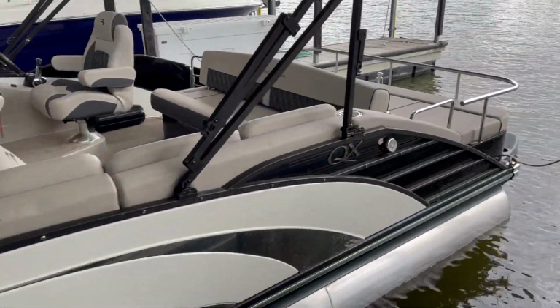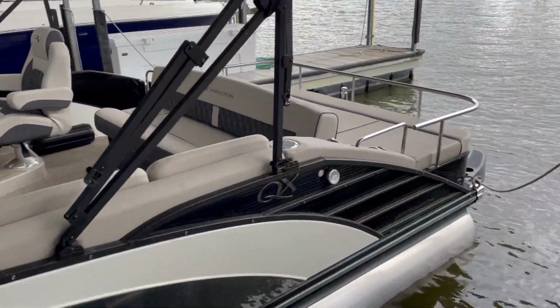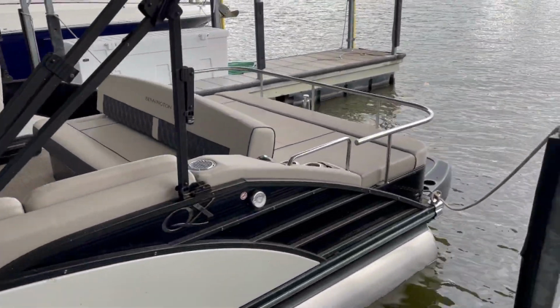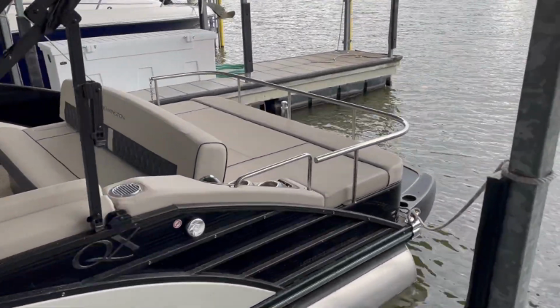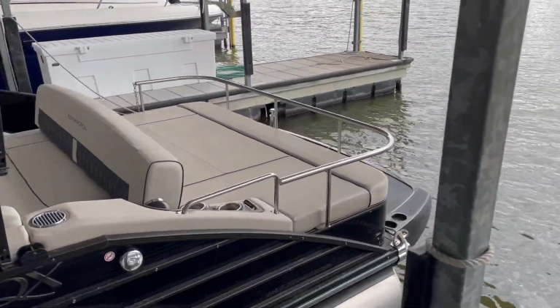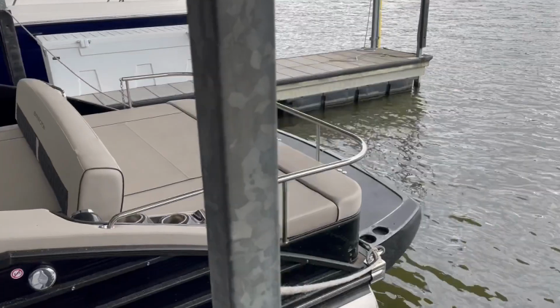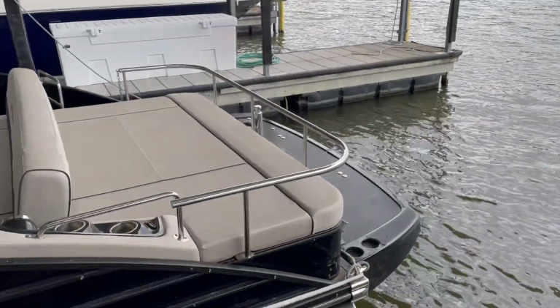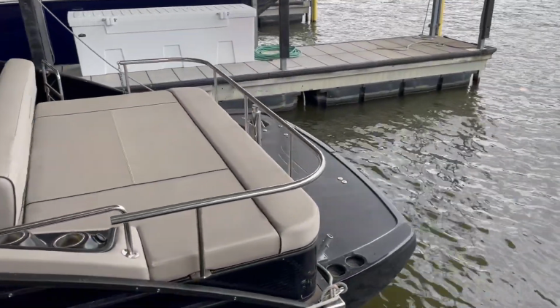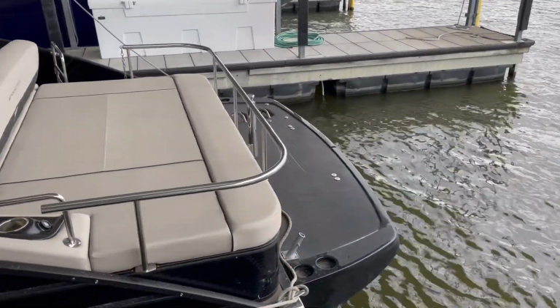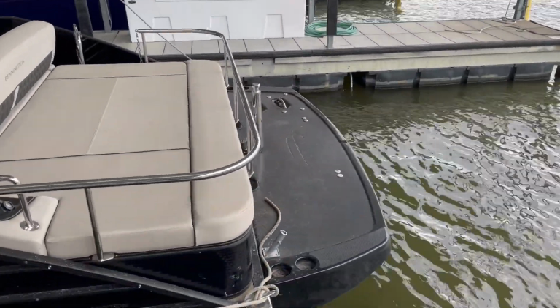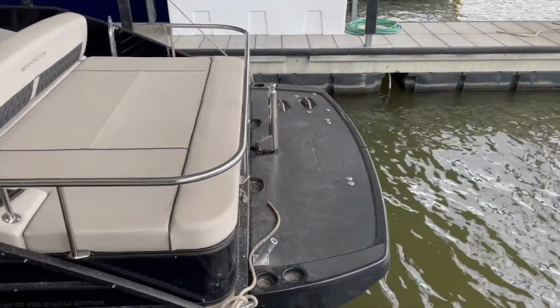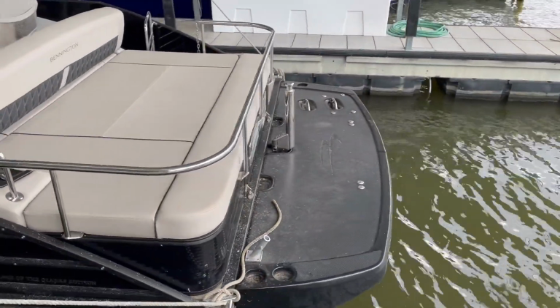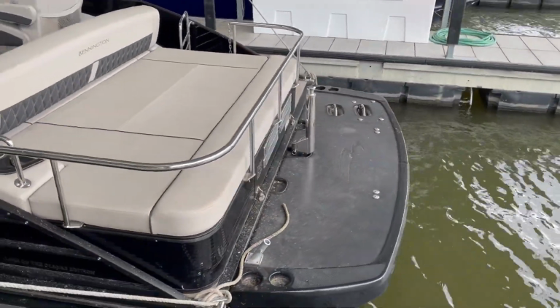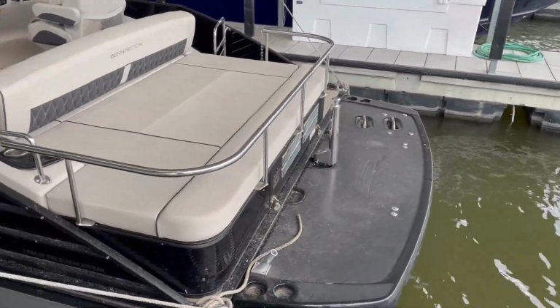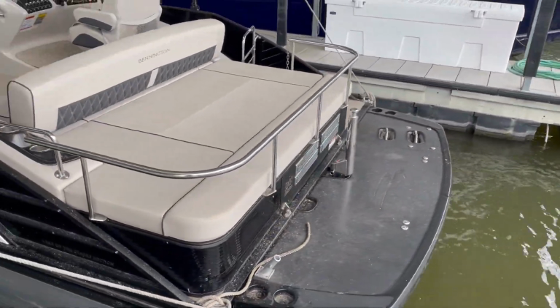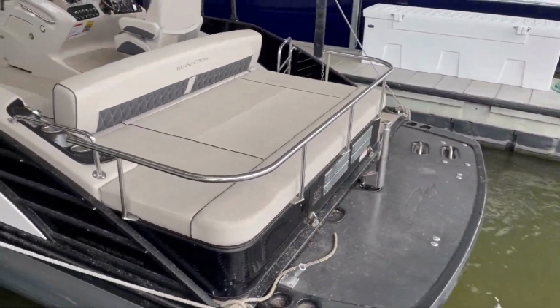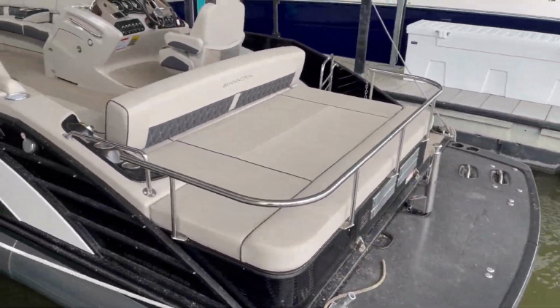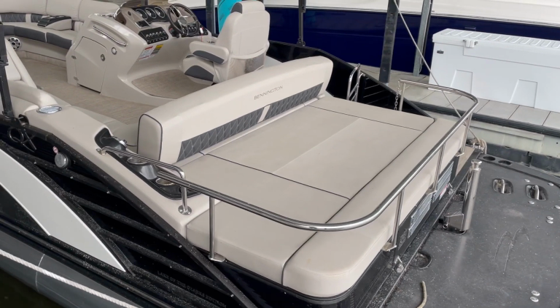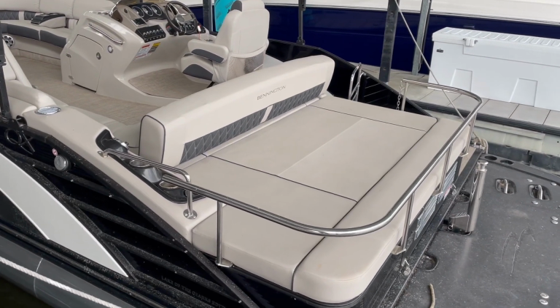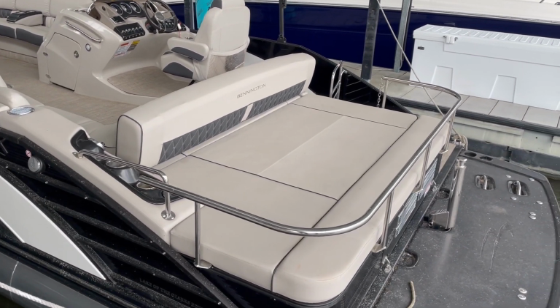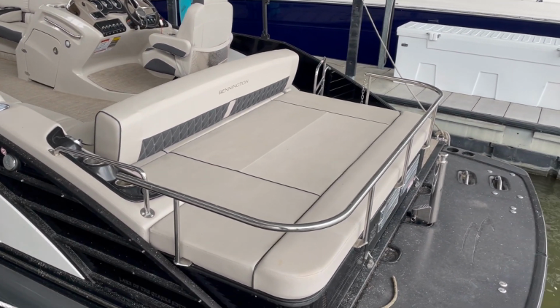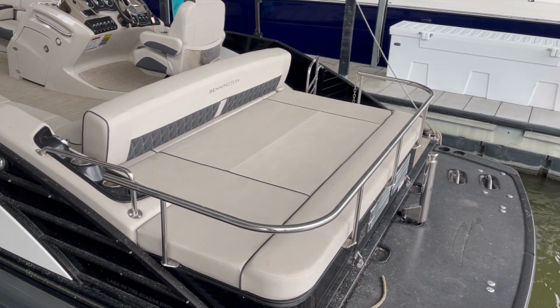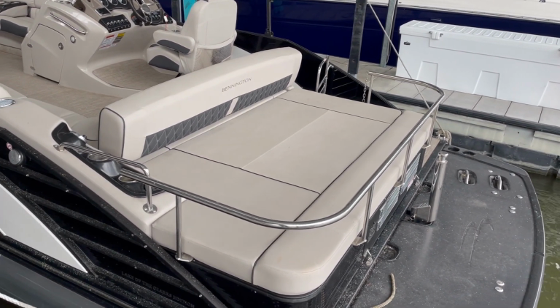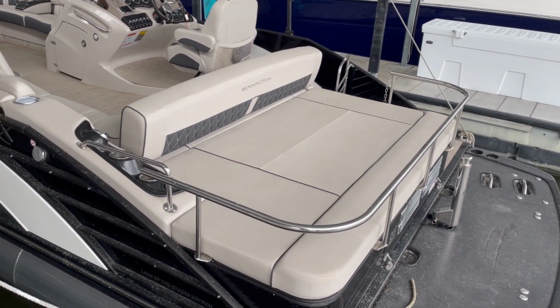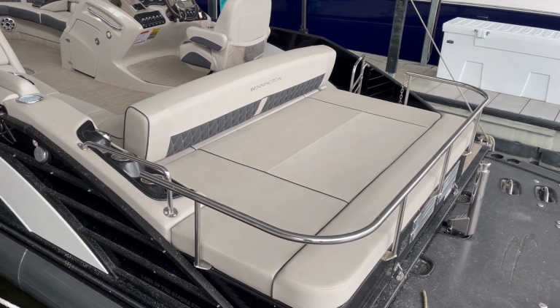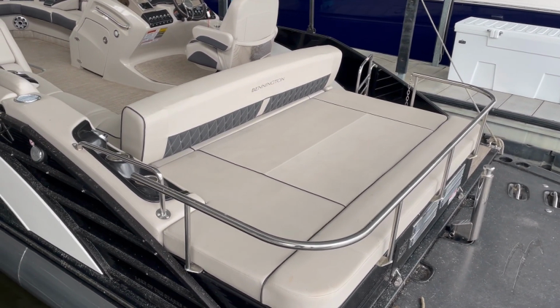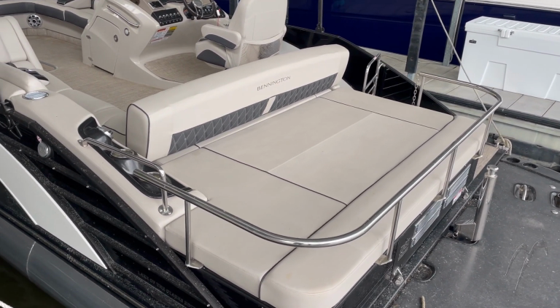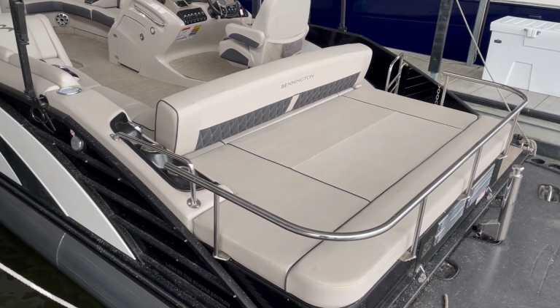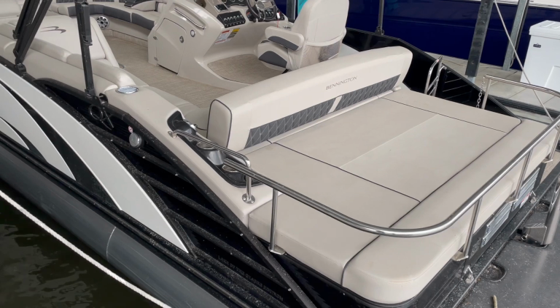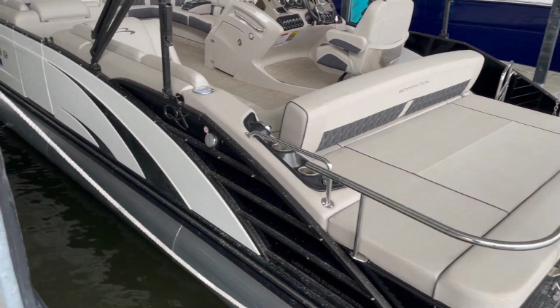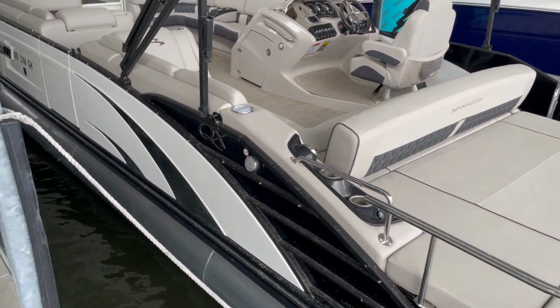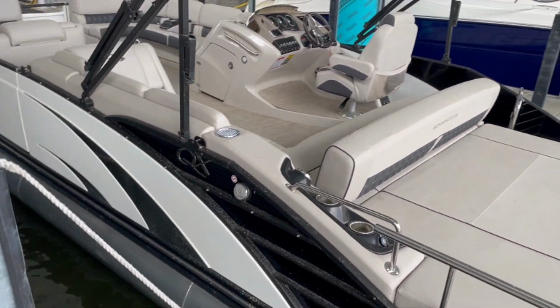It is an IO, has a 350 Volvo in it, dual prop, nice big swim platform in the back with a ski pylon. You also have the wraparound railing as well, so you can actually sit back there, which is very nice going down the way.